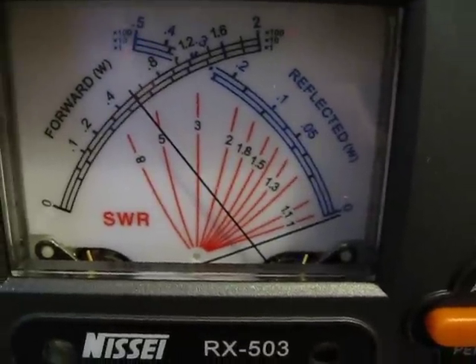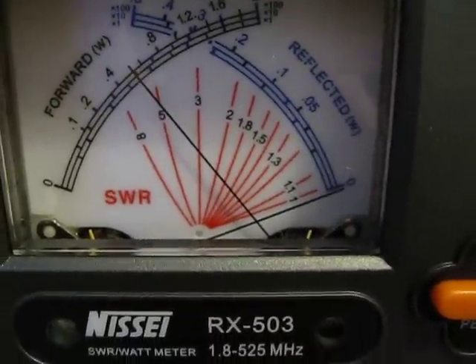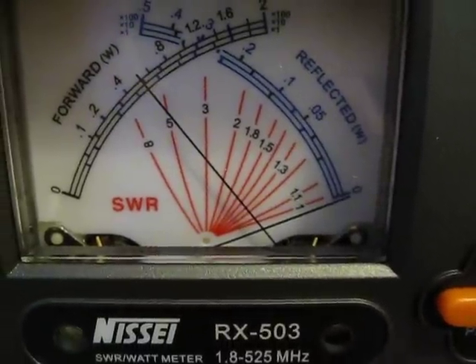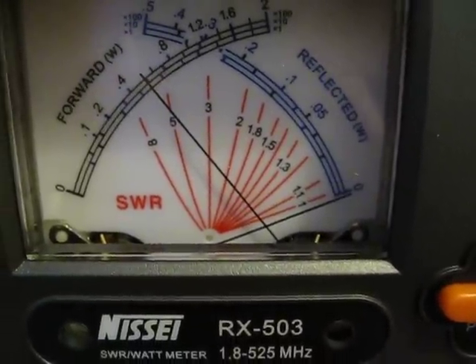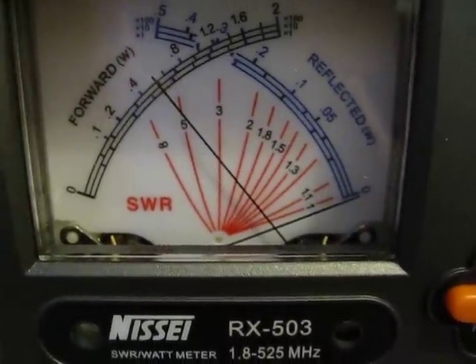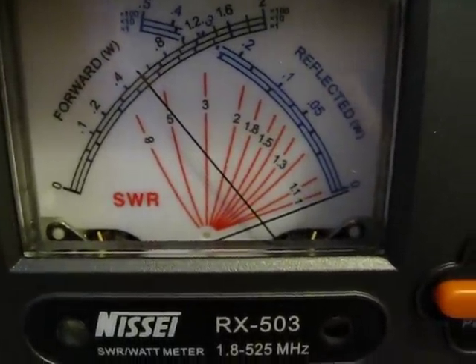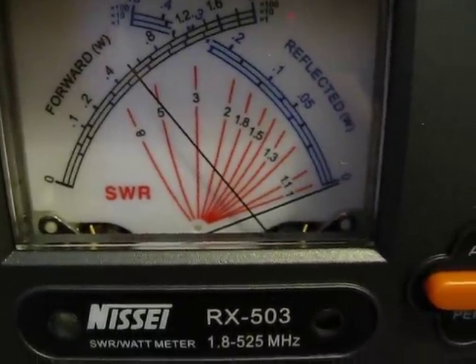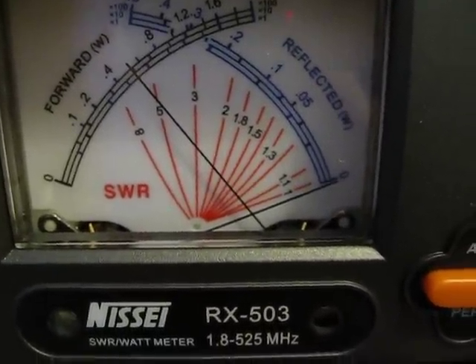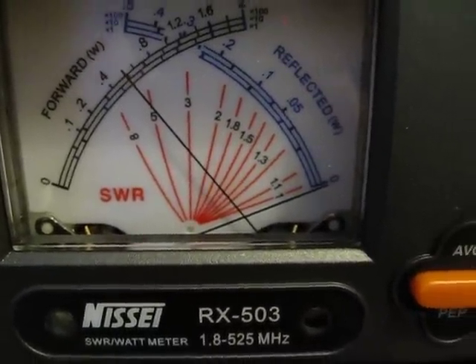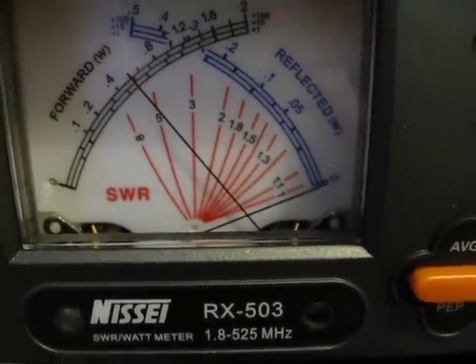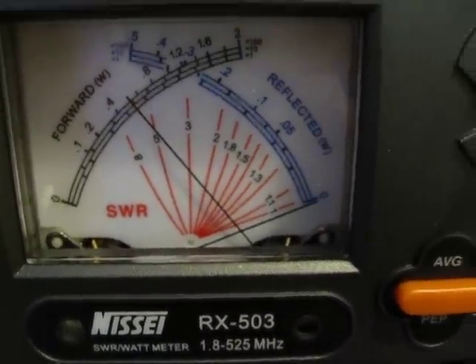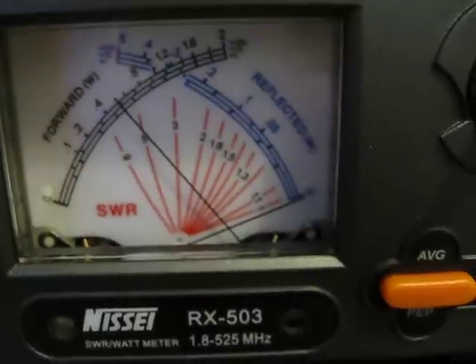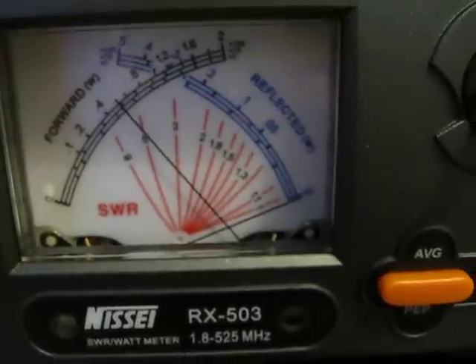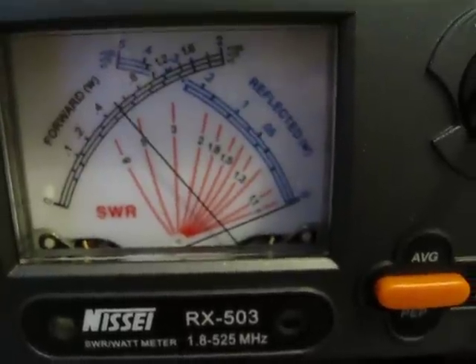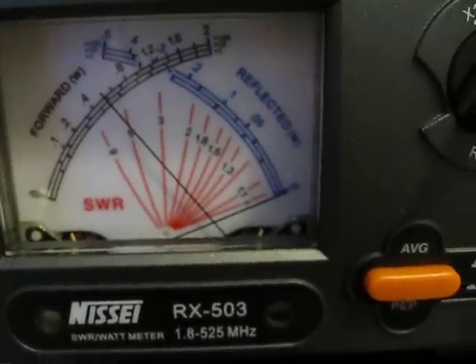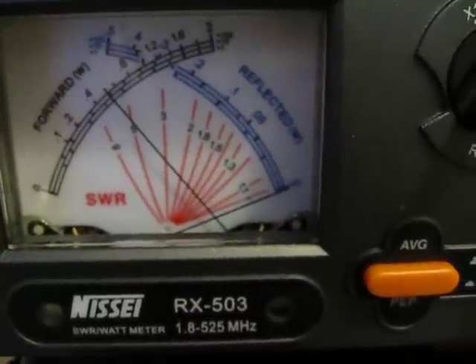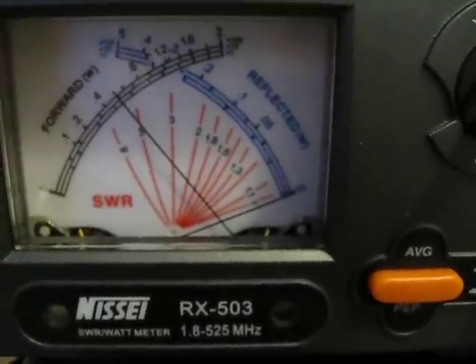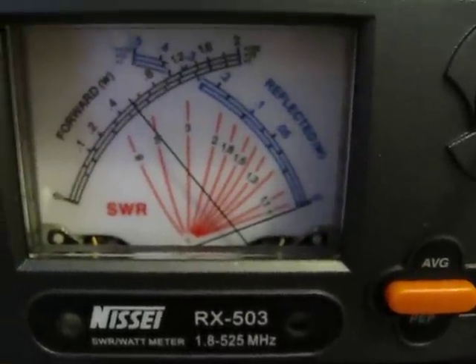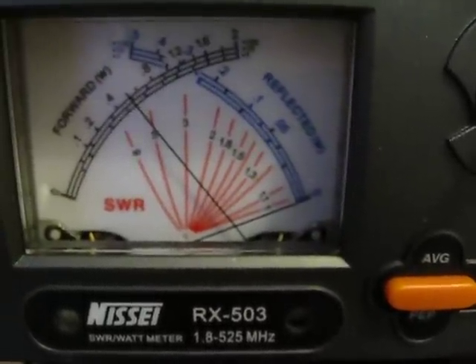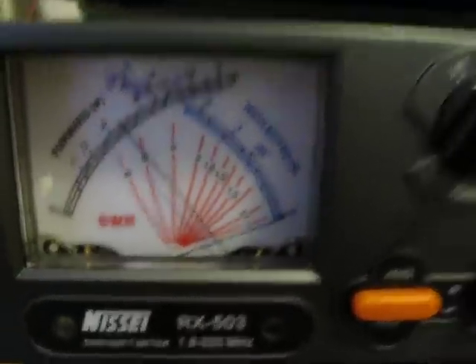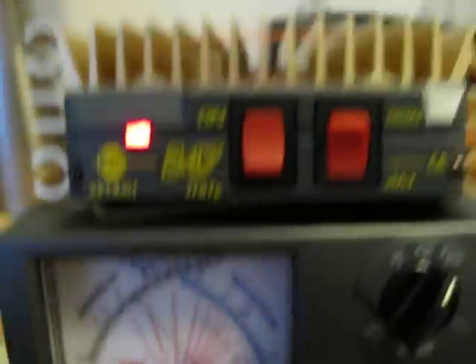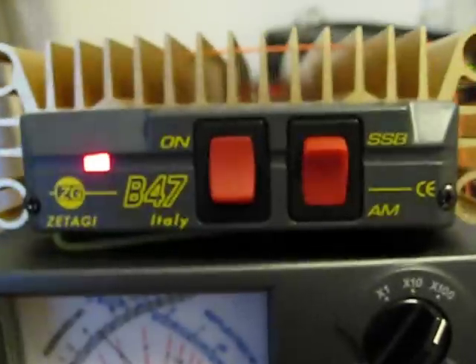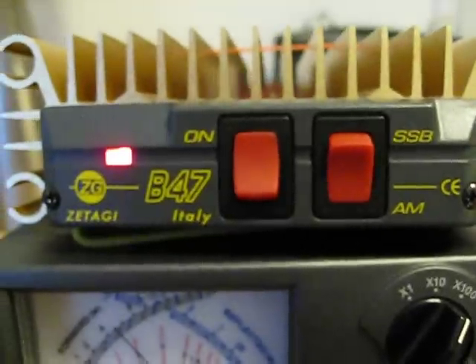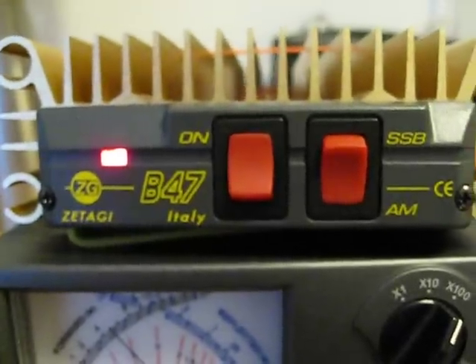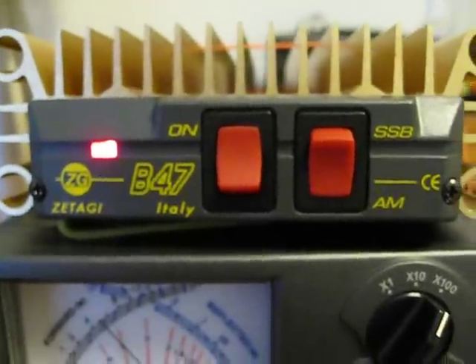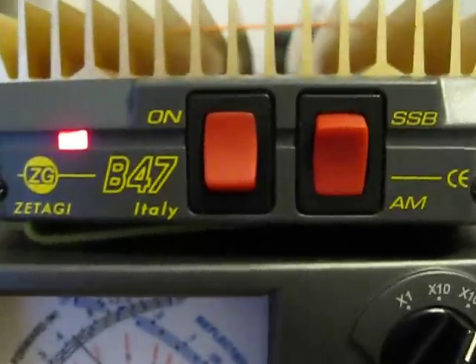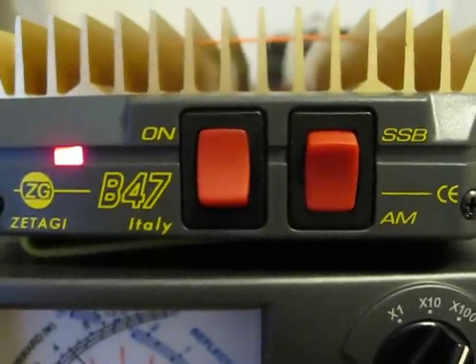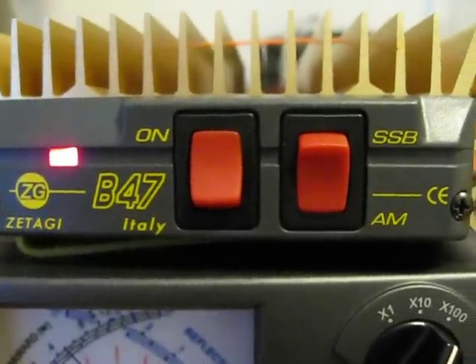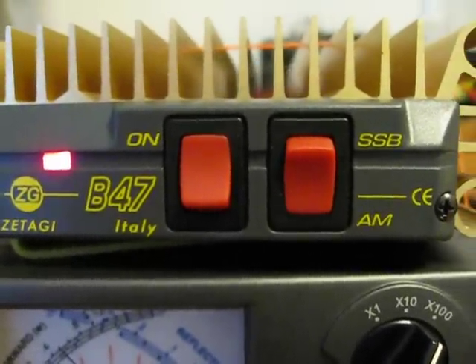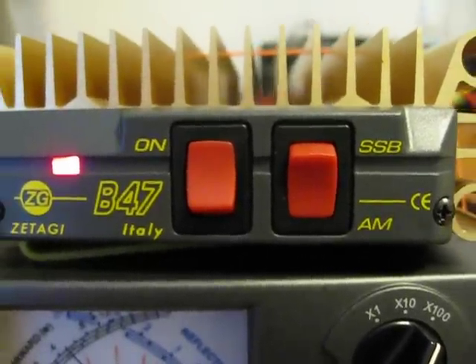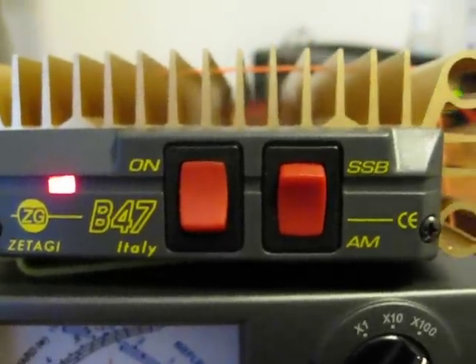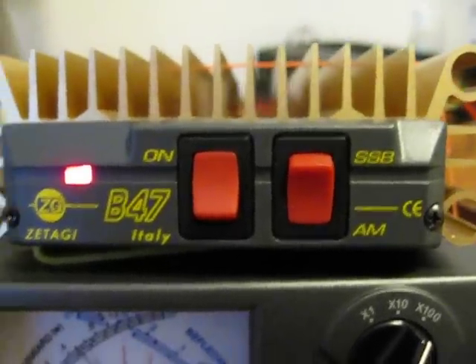But this is a quite good one. And remember, it has dual transistors — it's very rare. Yeah, the Sitaki B47, you should get one.